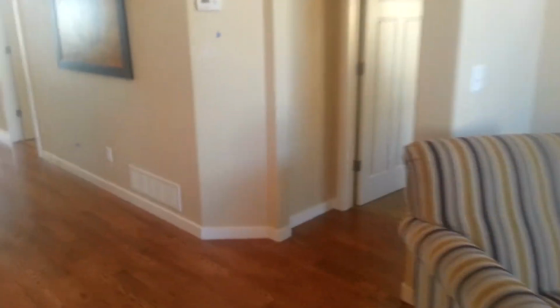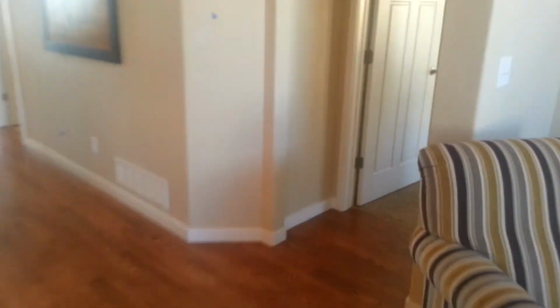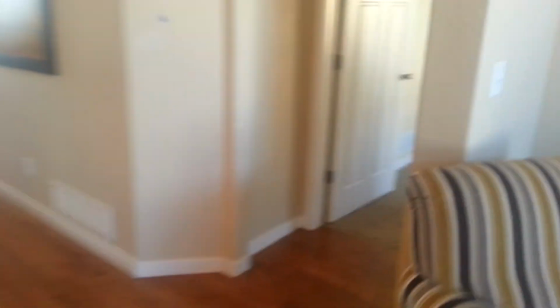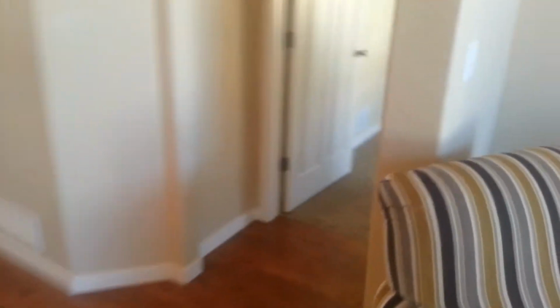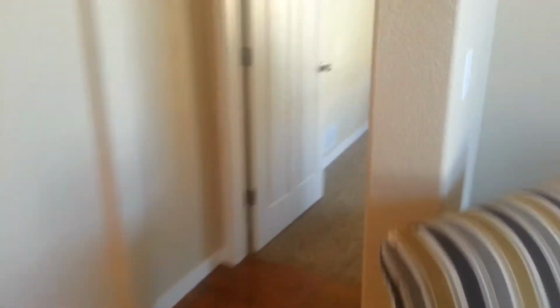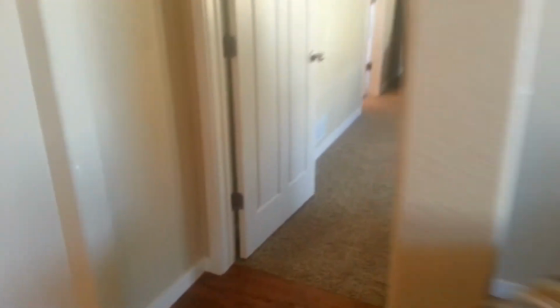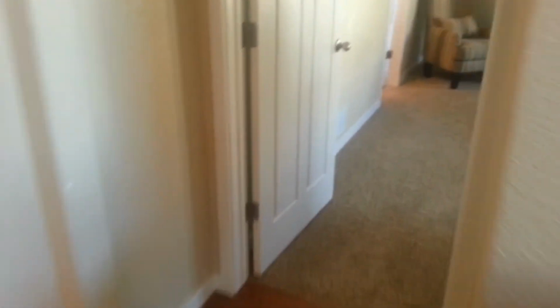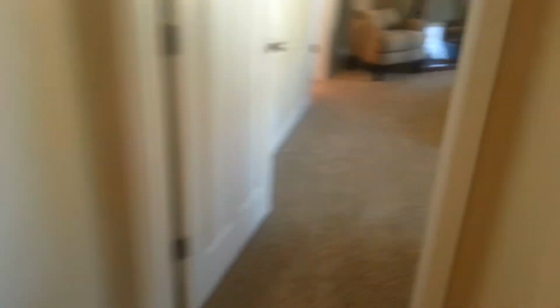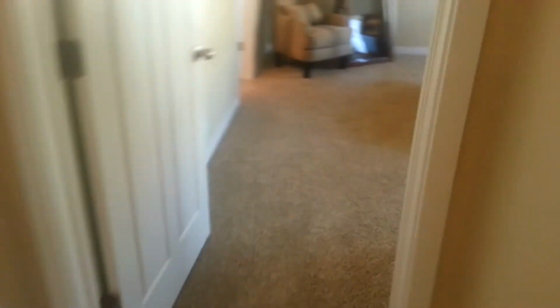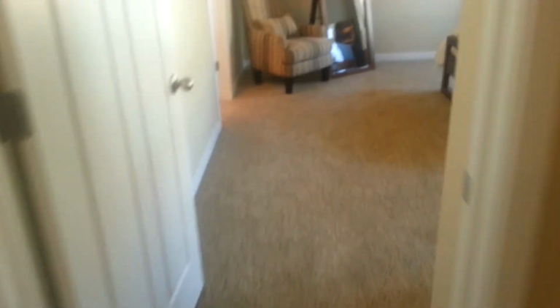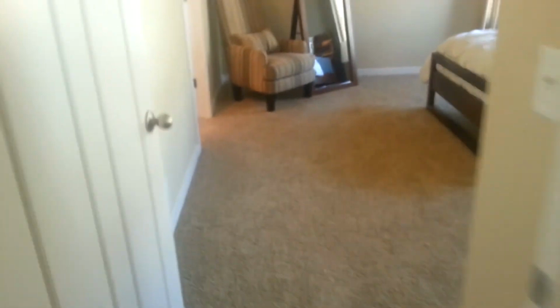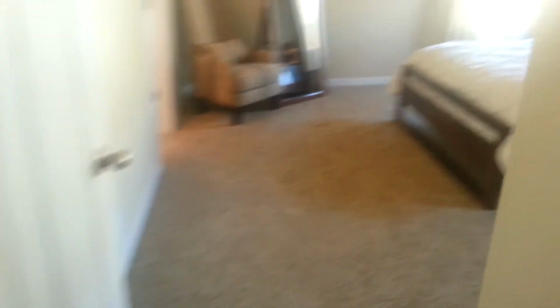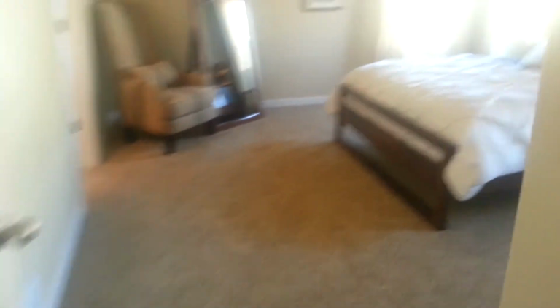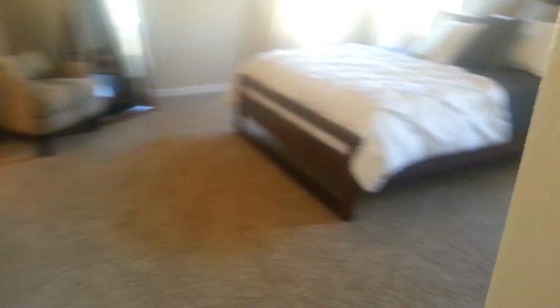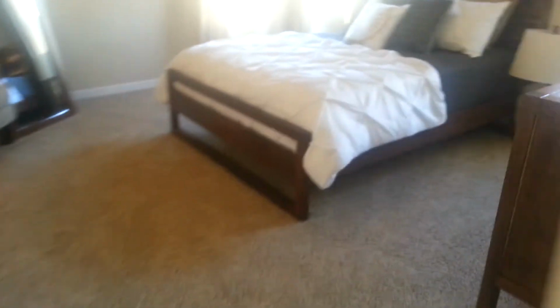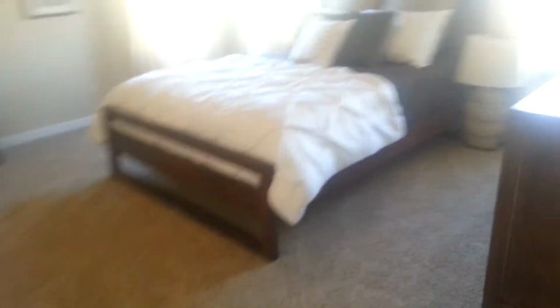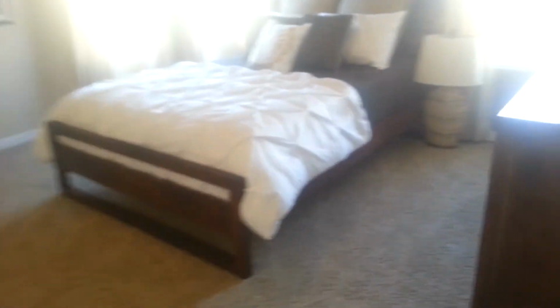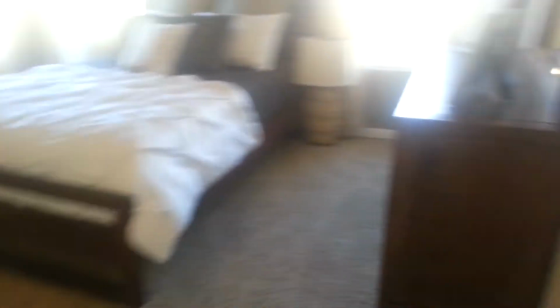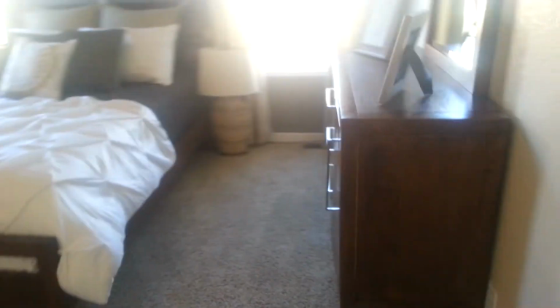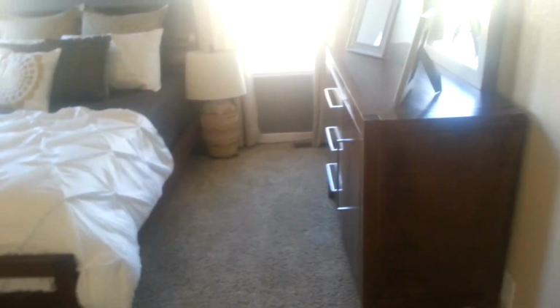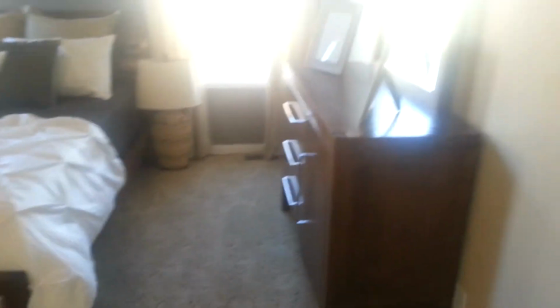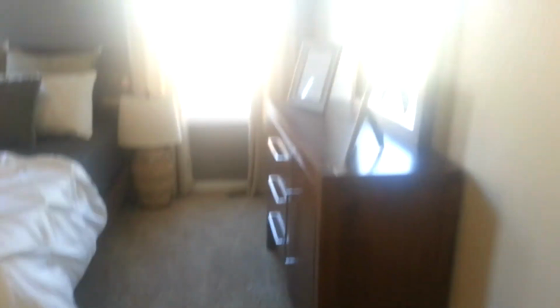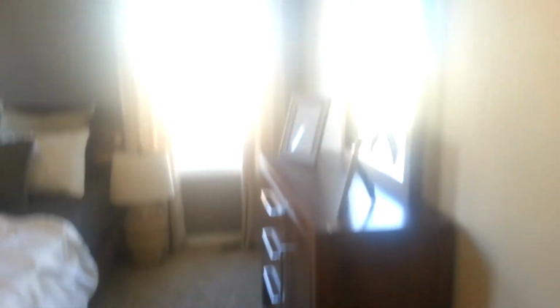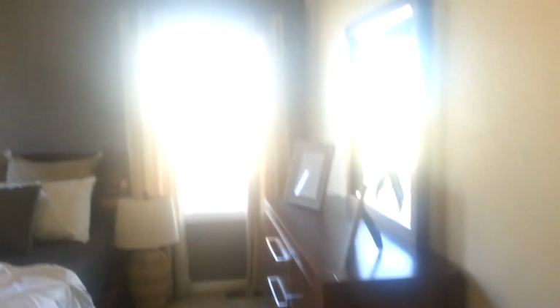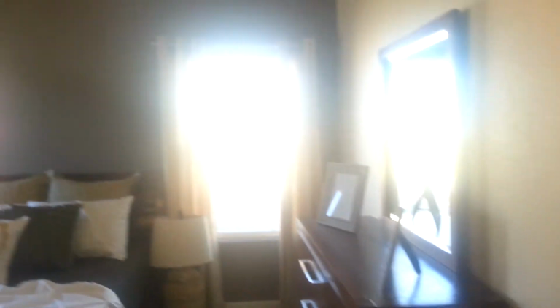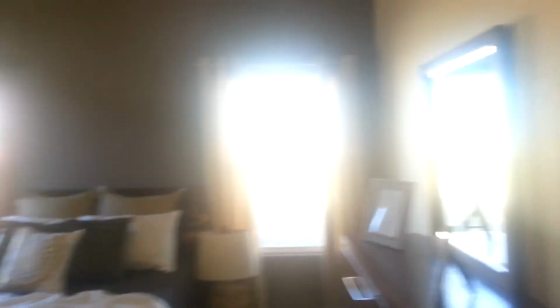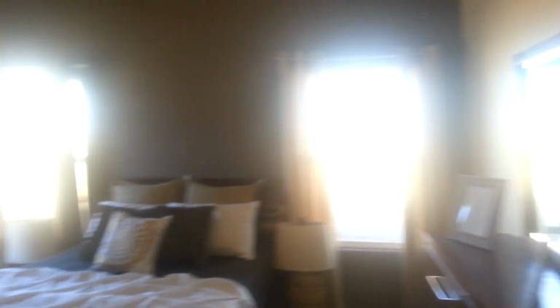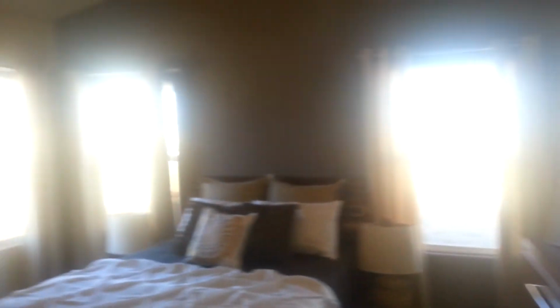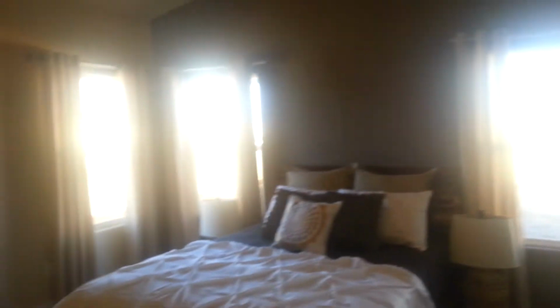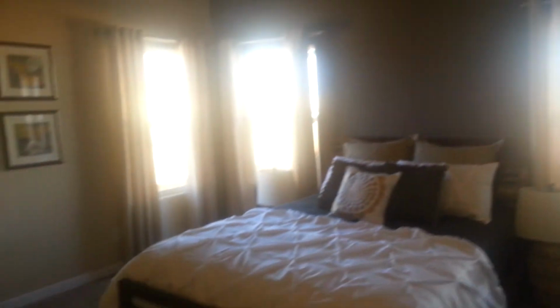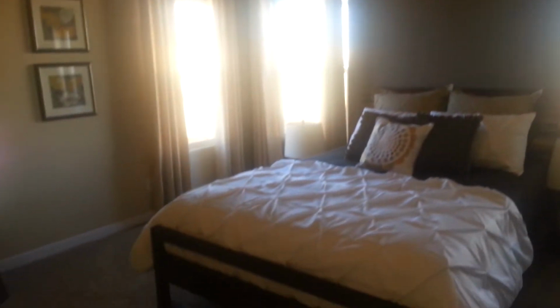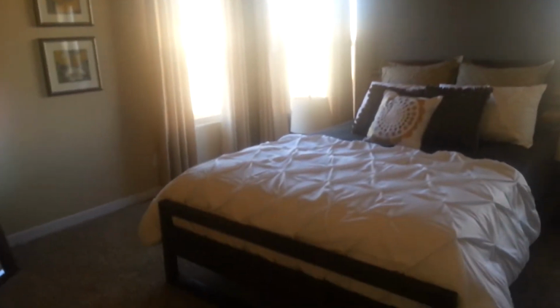Right off the living room is the master. This master is quite big — you can fit quite a lot of things in here.